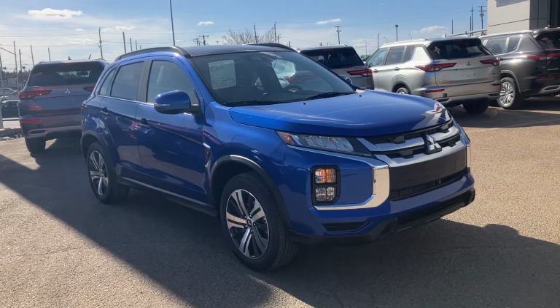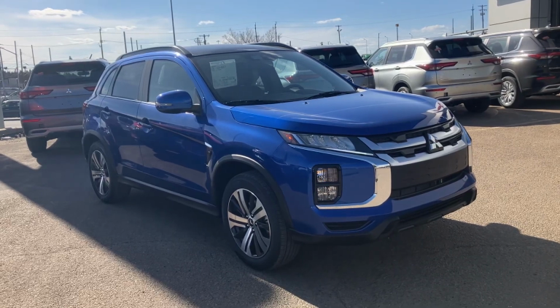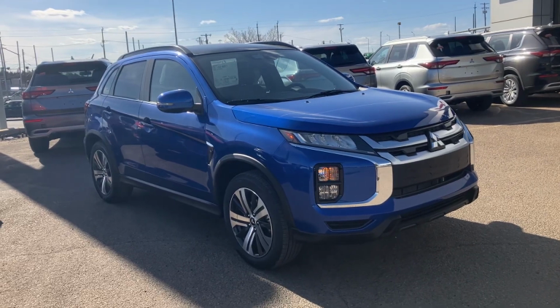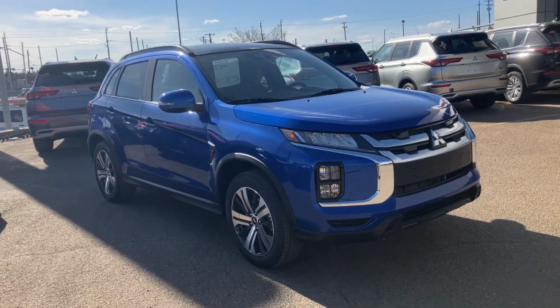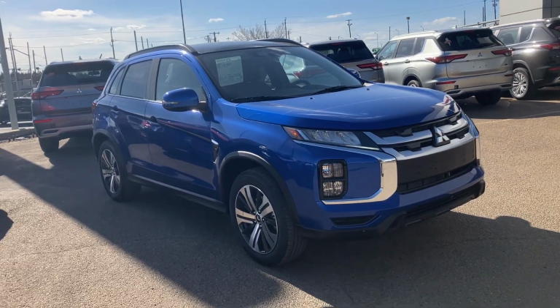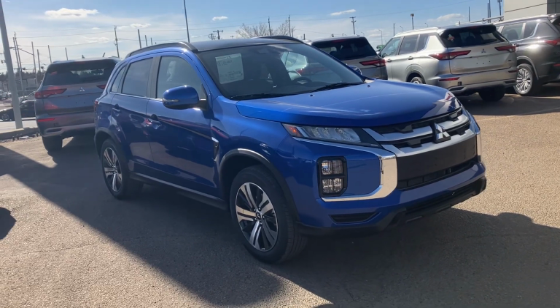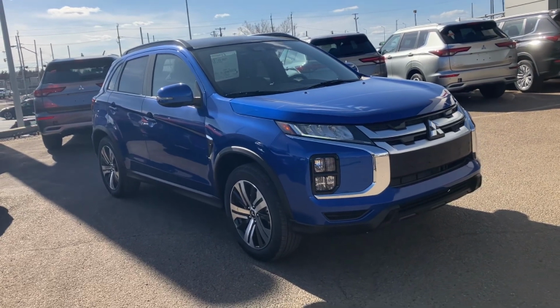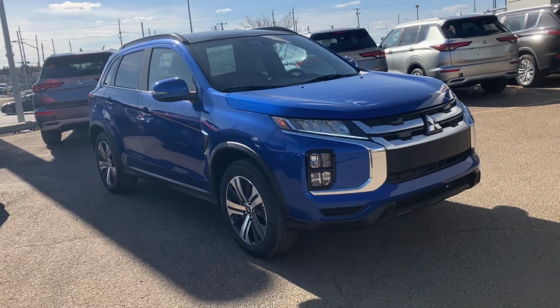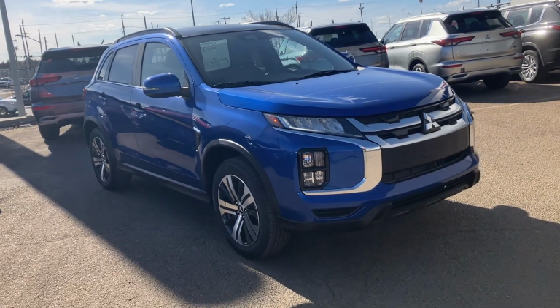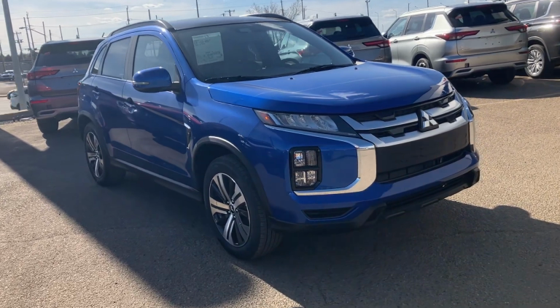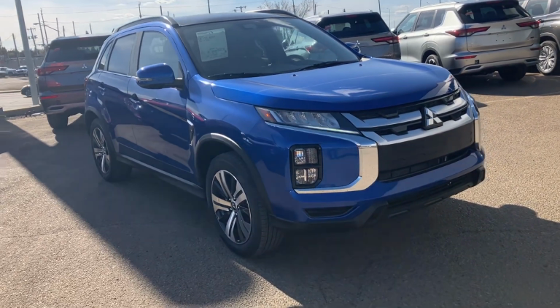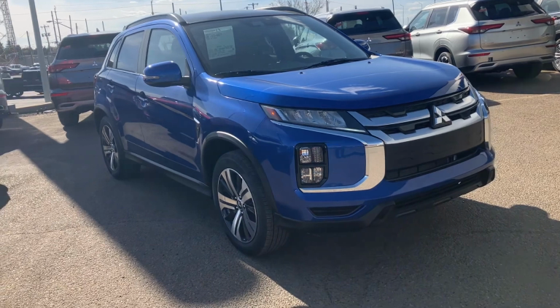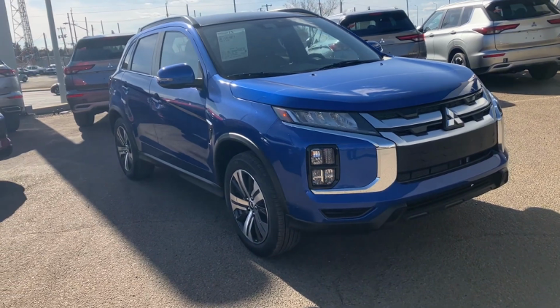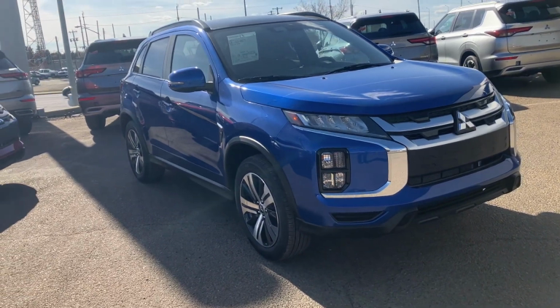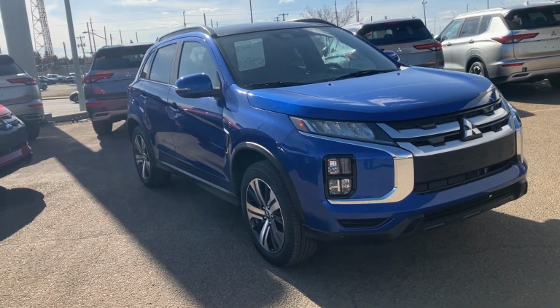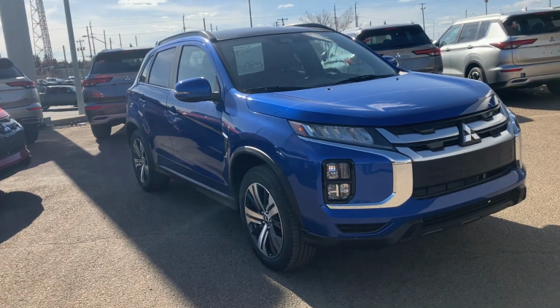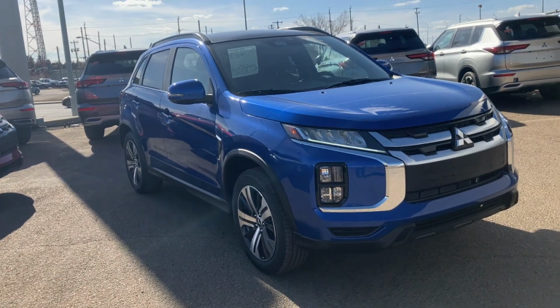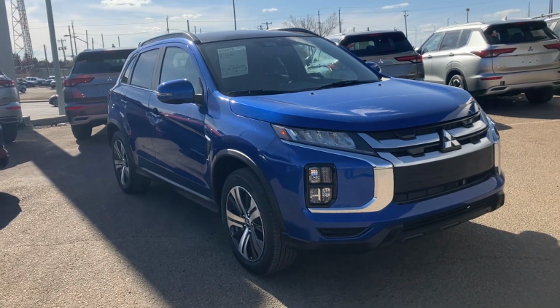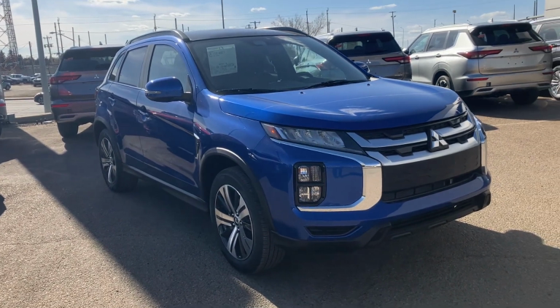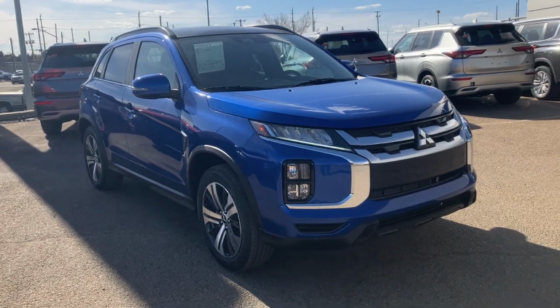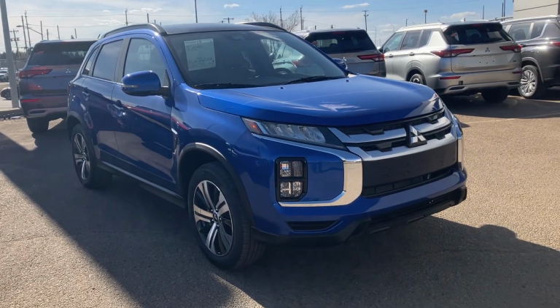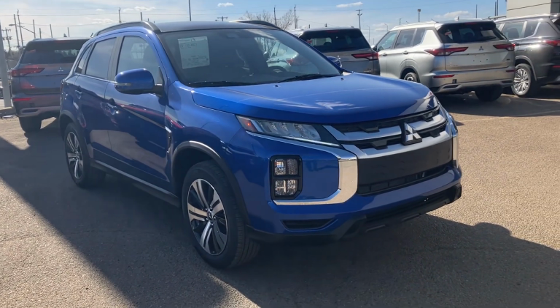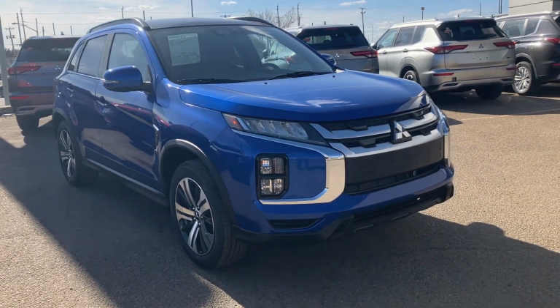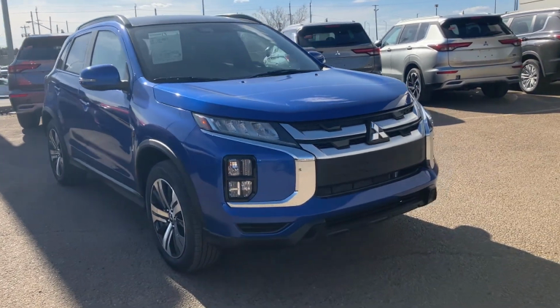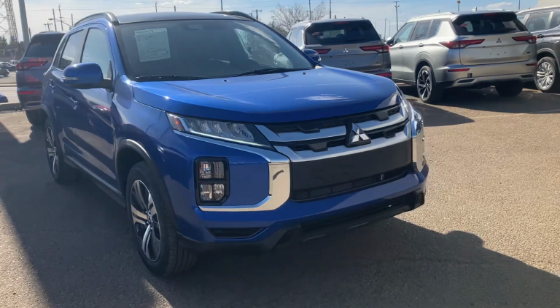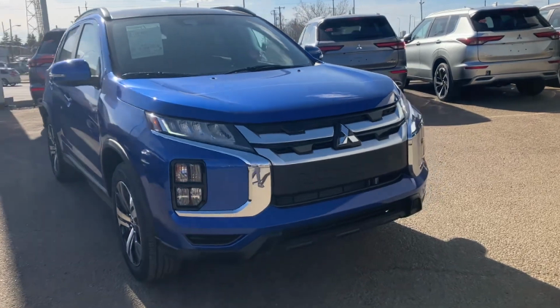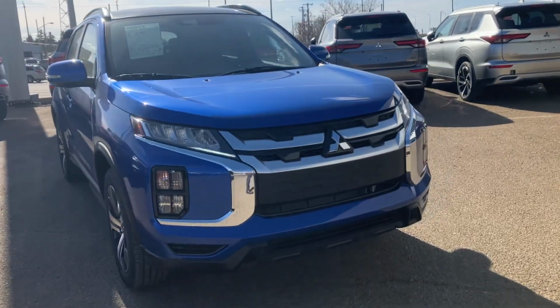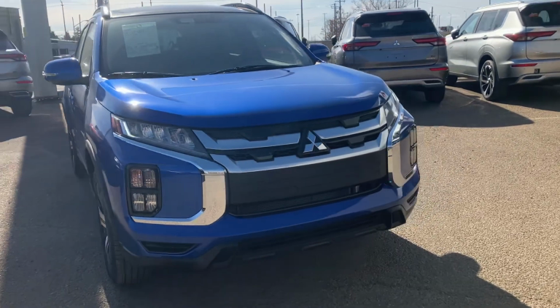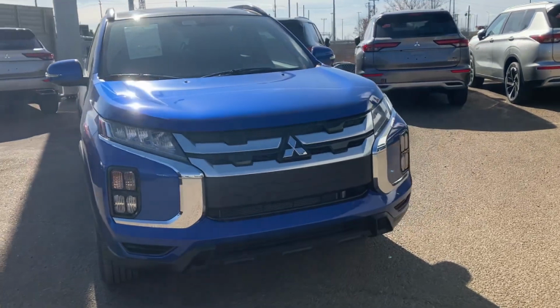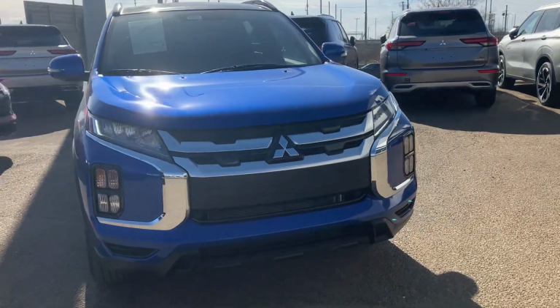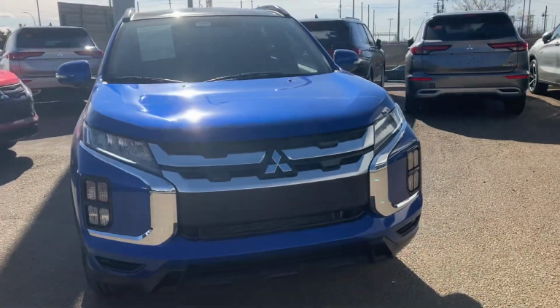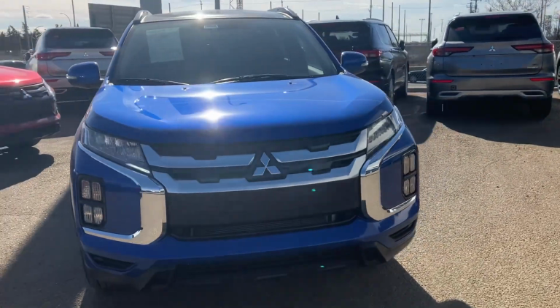Hey Sarah, this is Dime from North Side Mitsubishi. Here in front of us today I have your 2023 Mitsubishi RVR GT in Octane Blue.